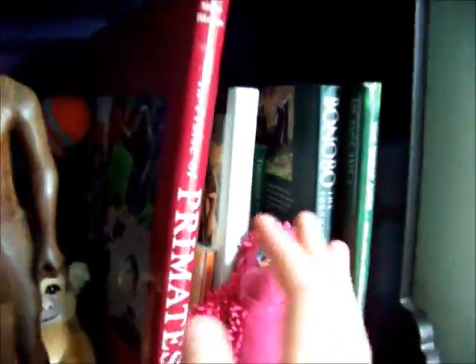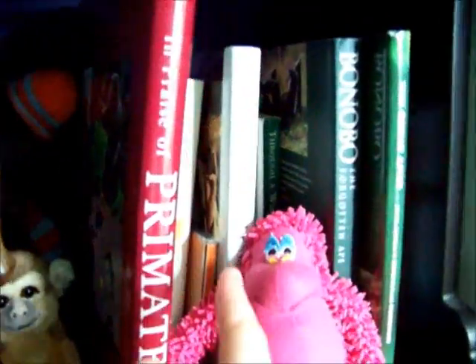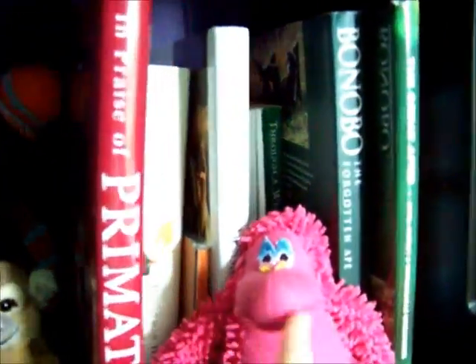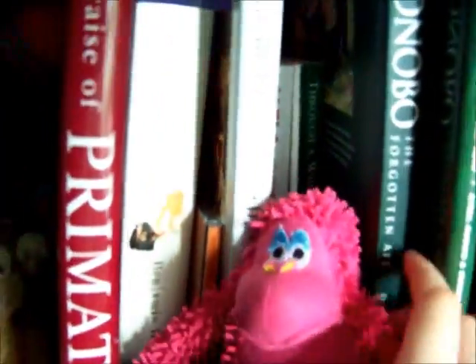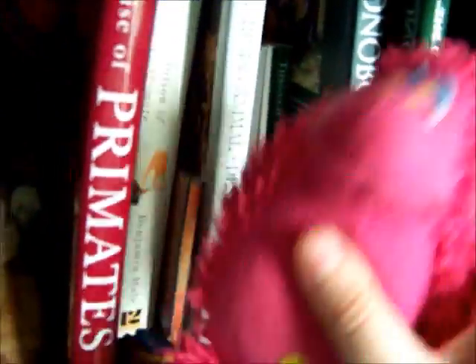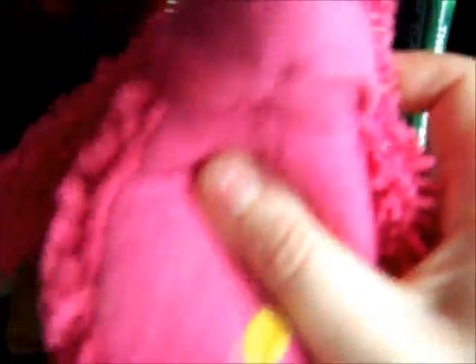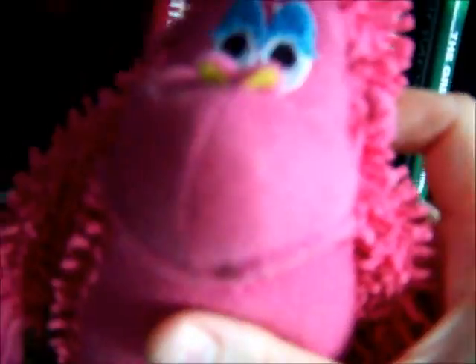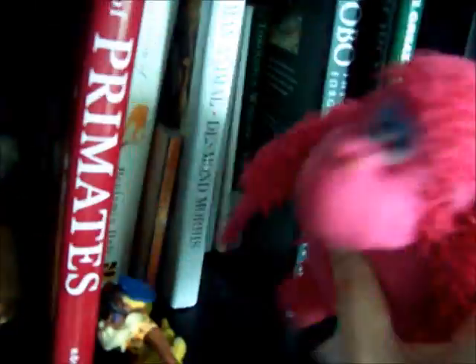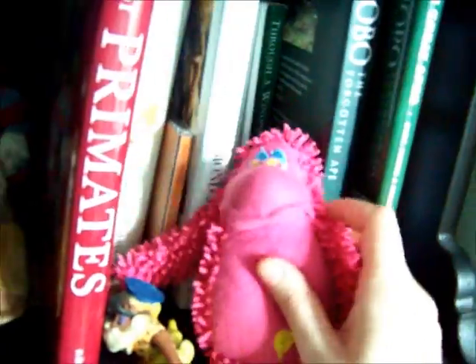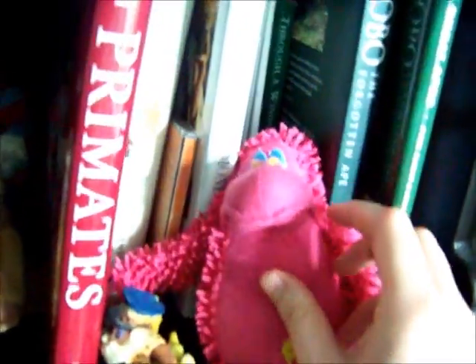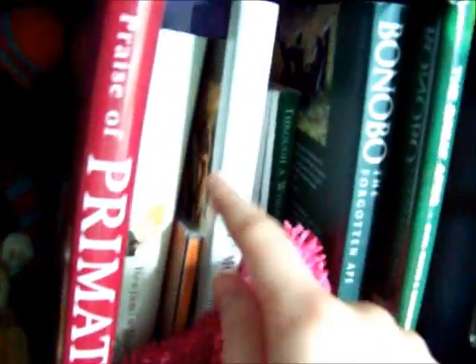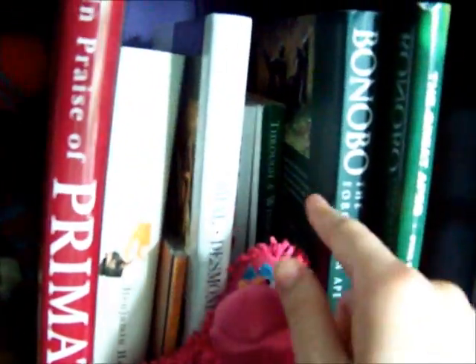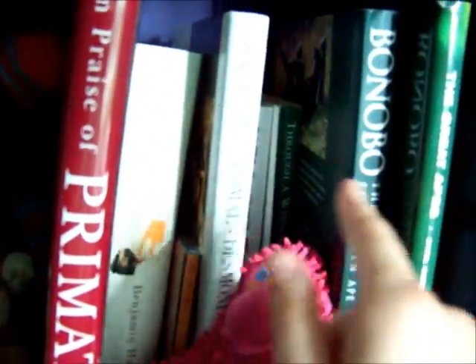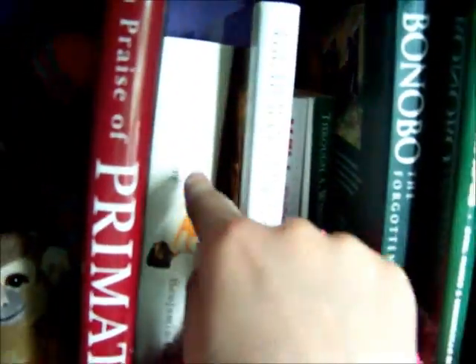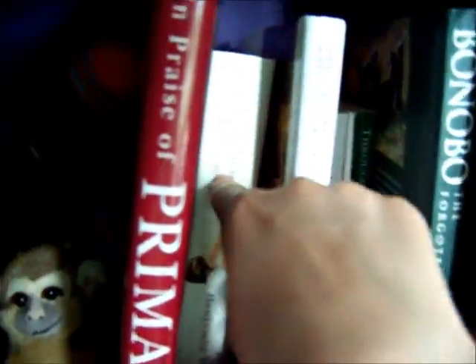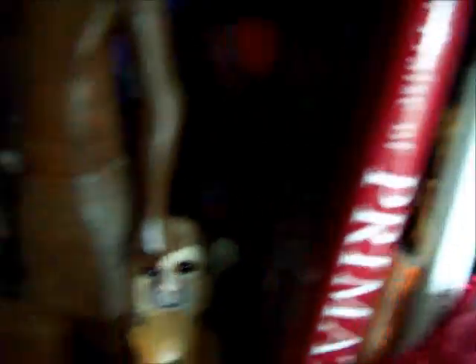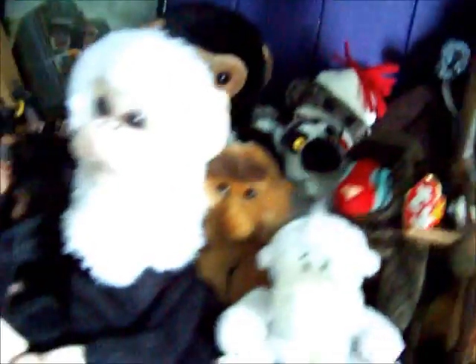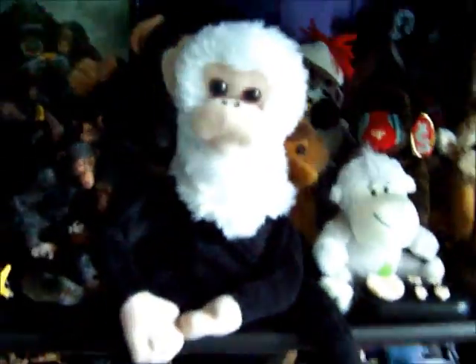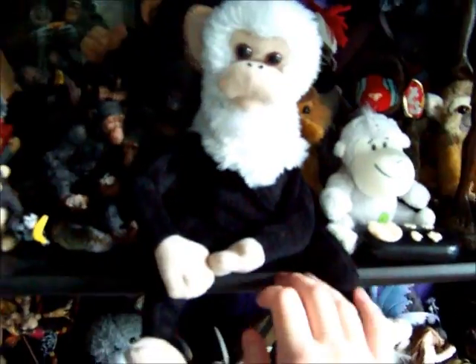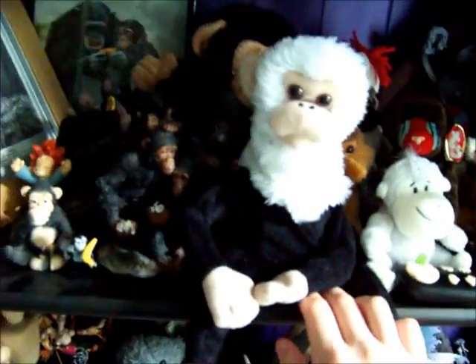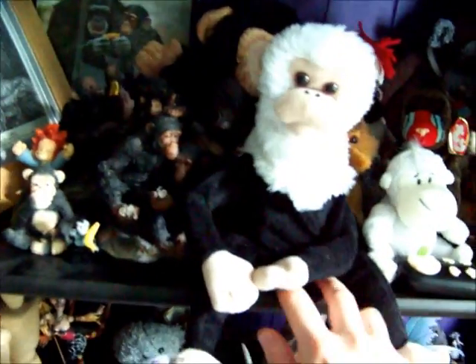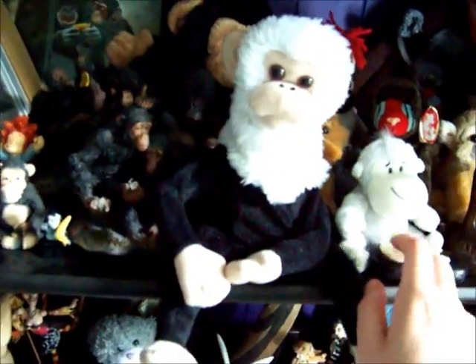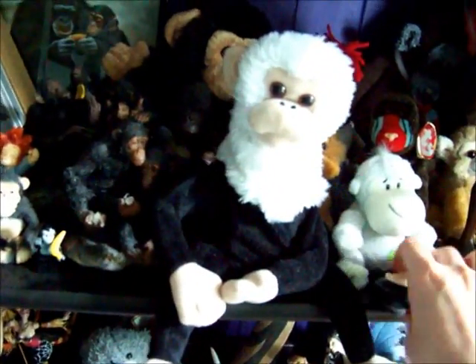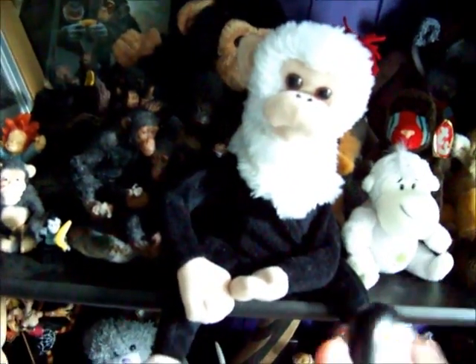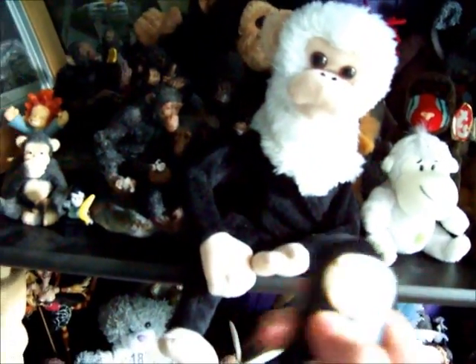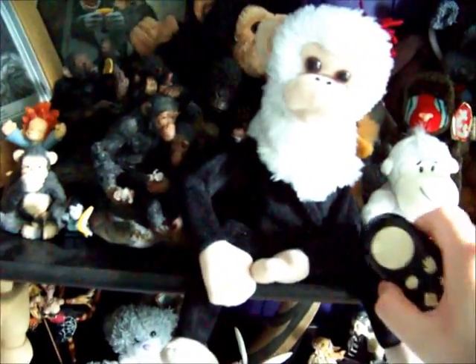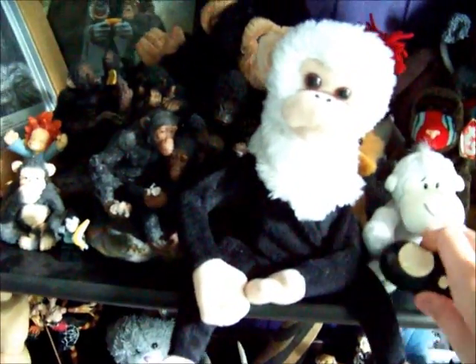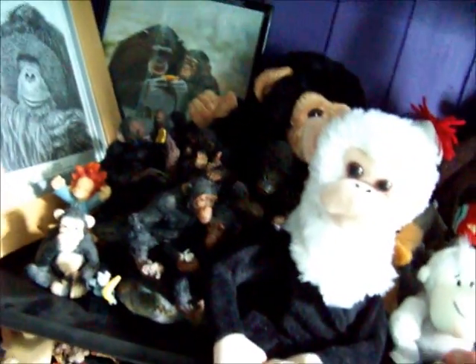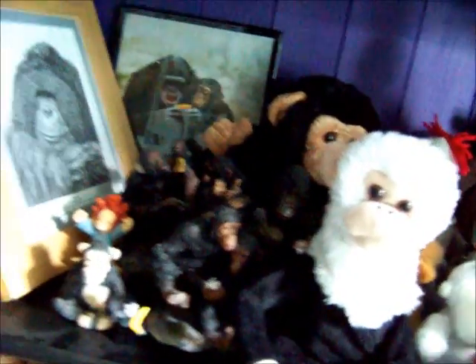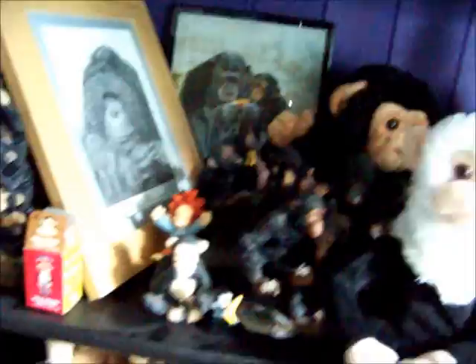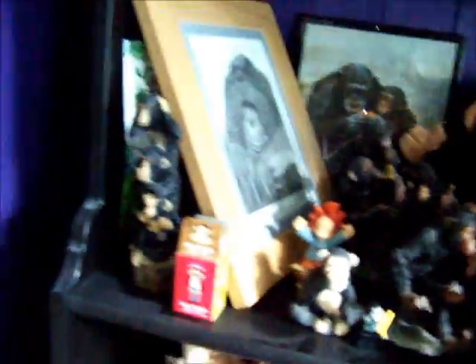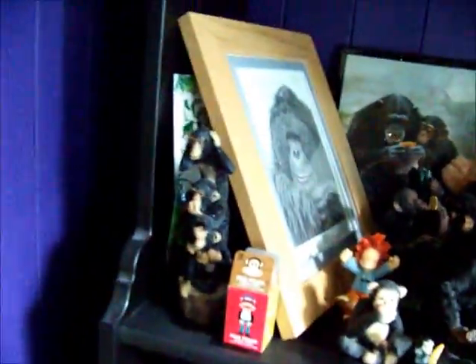All my books there — that's my favourite one. This is a remote control monkey. You press all the buttons and it moves and makes noises and everything.